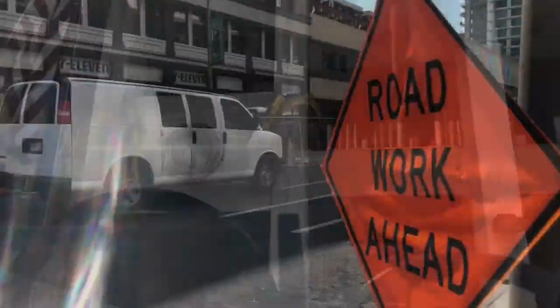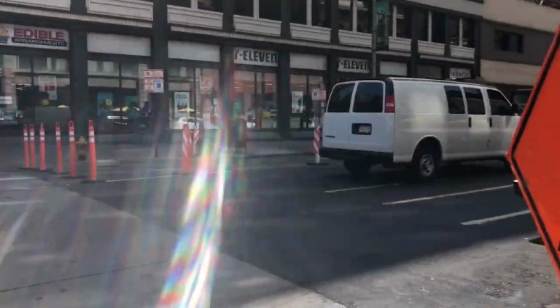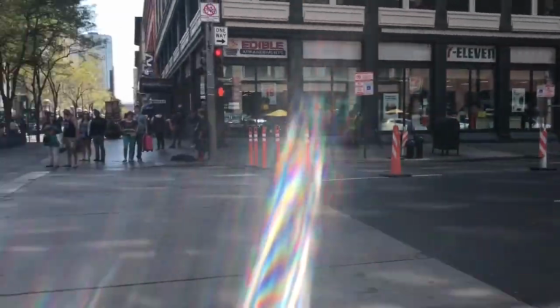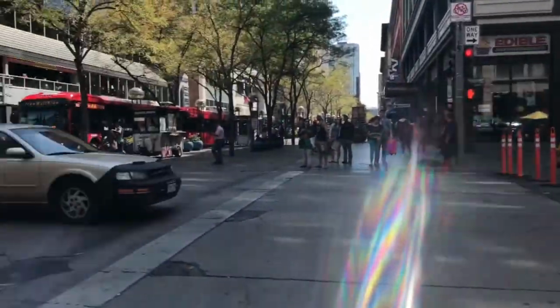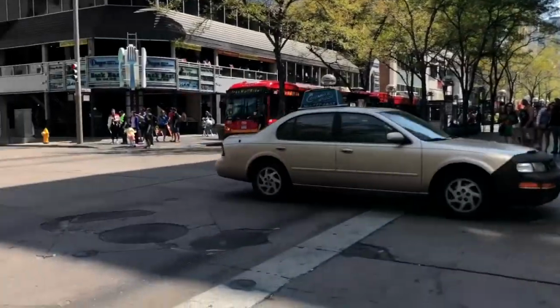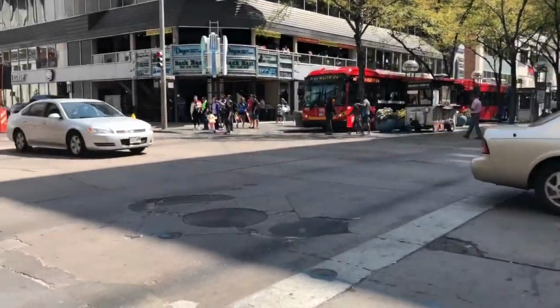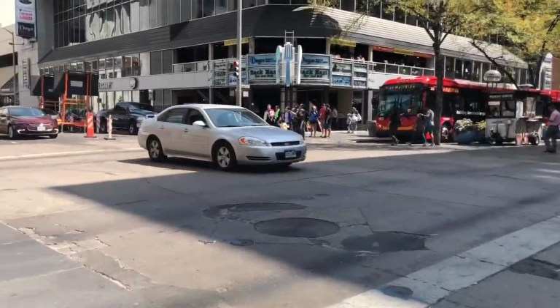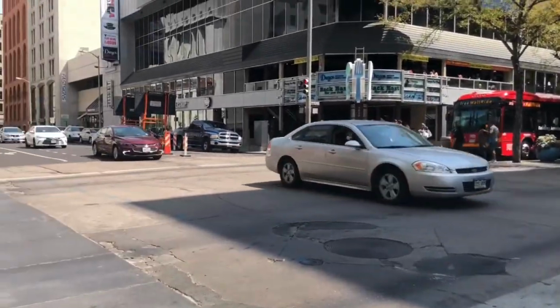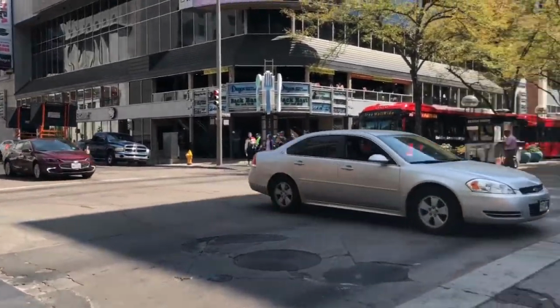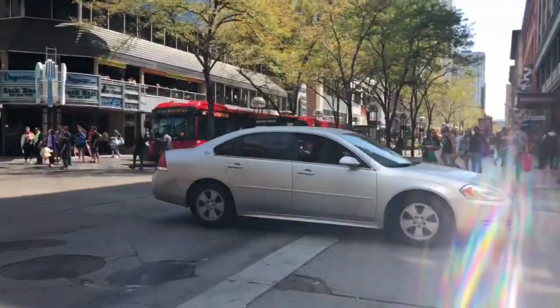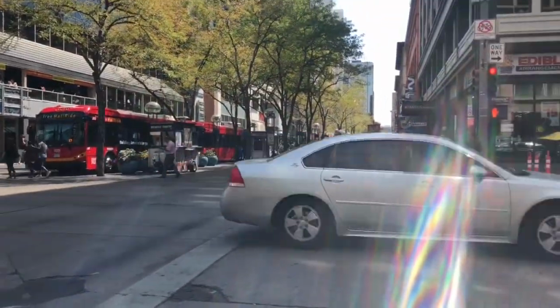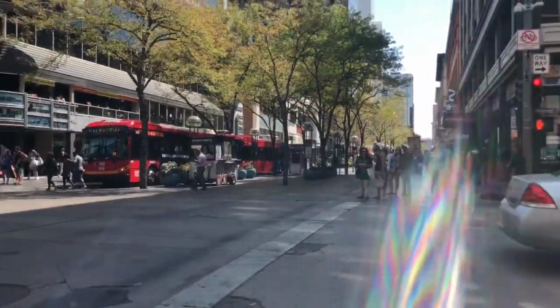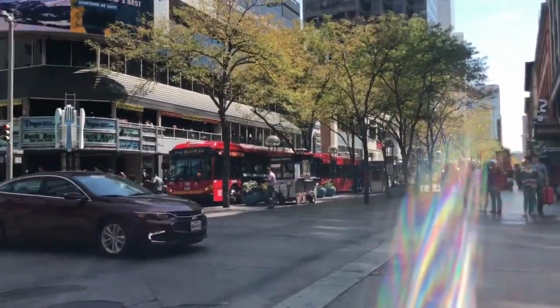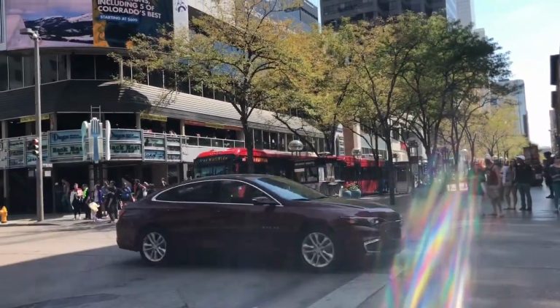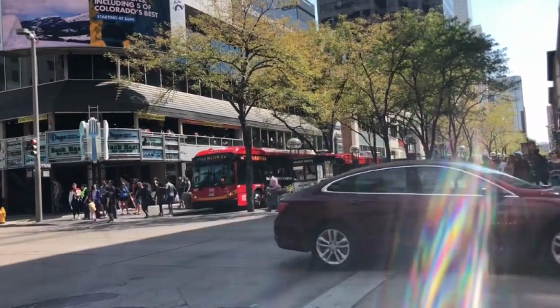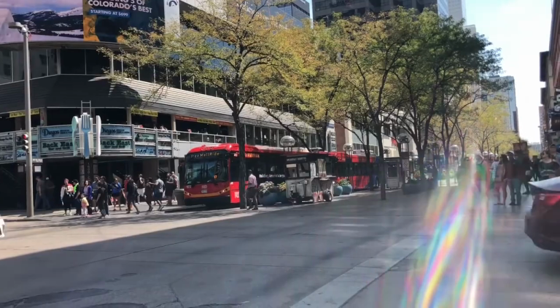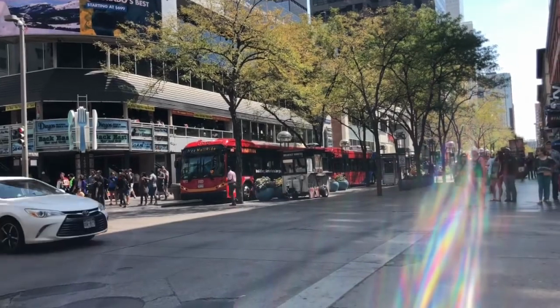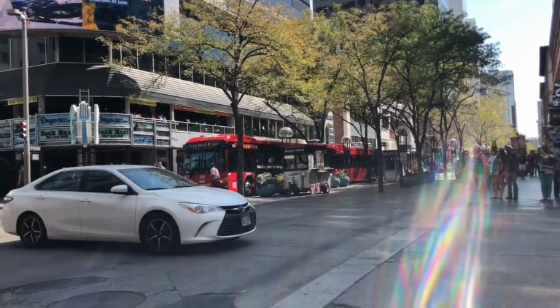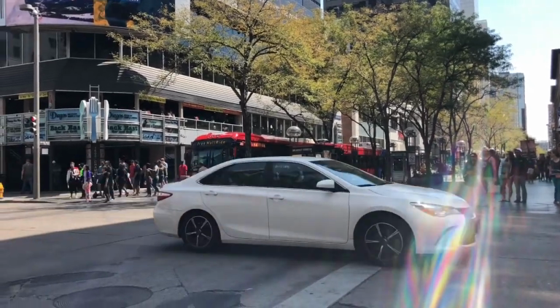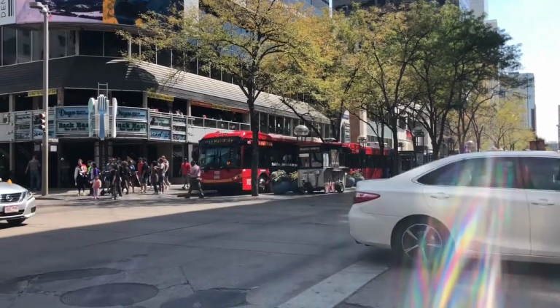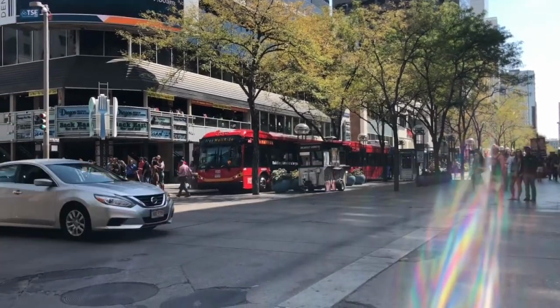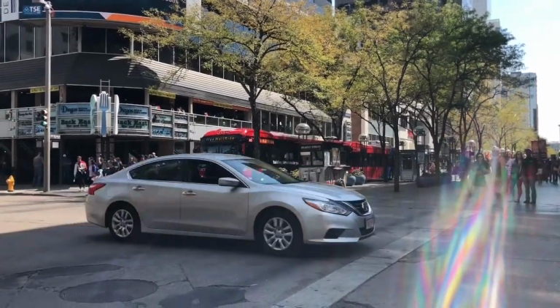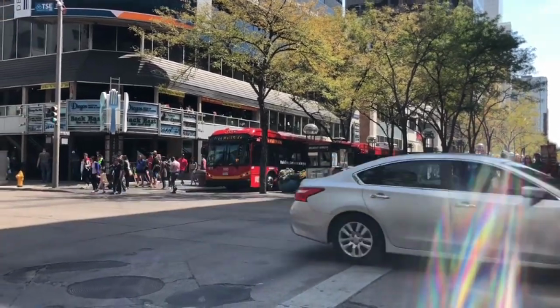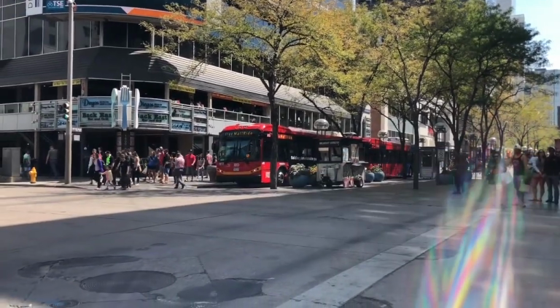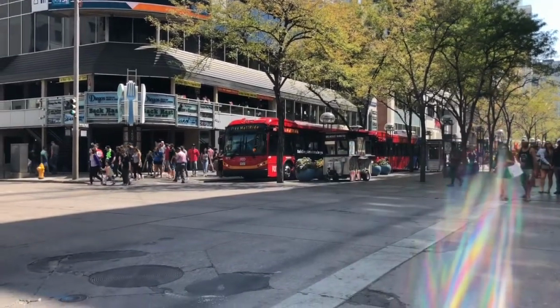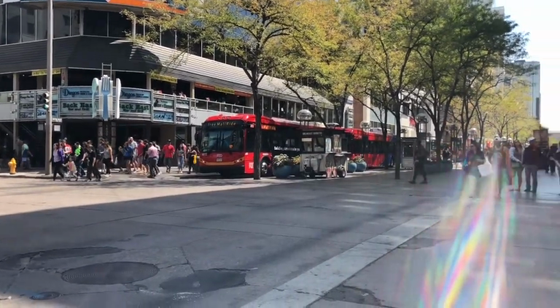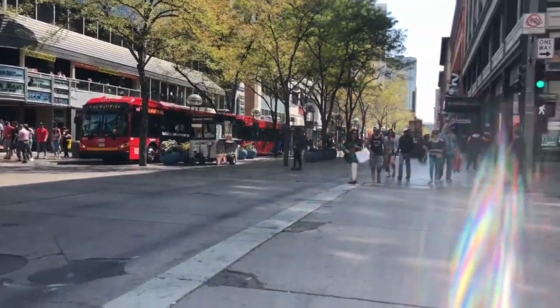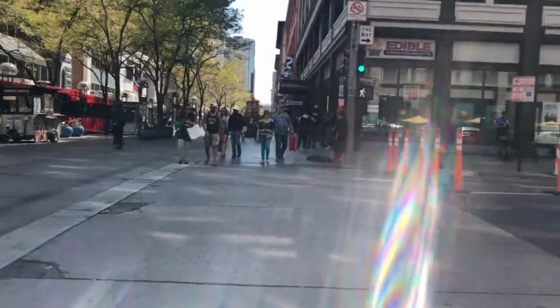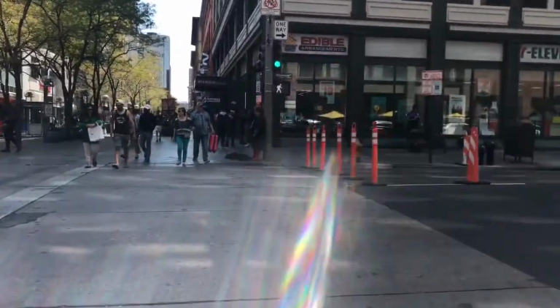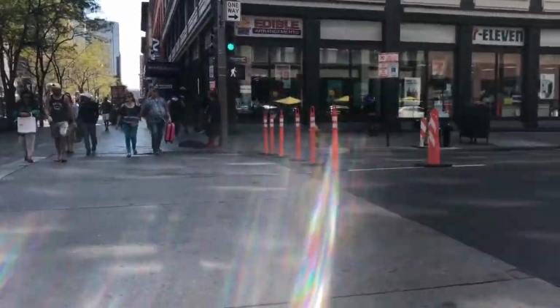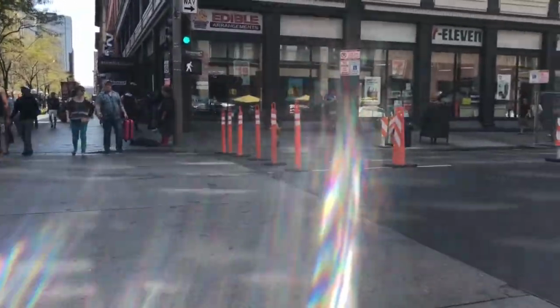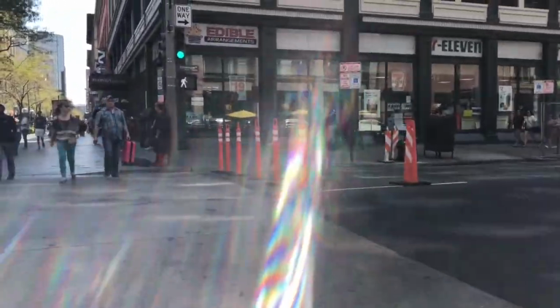So here is downtown Denver, and there's the office that I went to. They have free mall rides, and they depart I think every 10 minutes or so. And so we're going to go across the street.